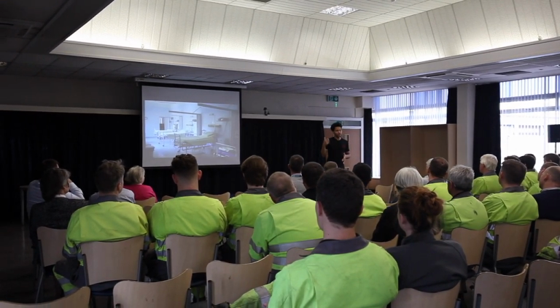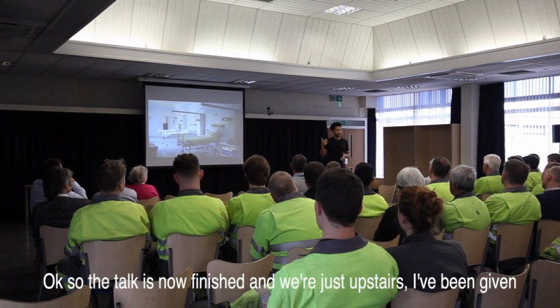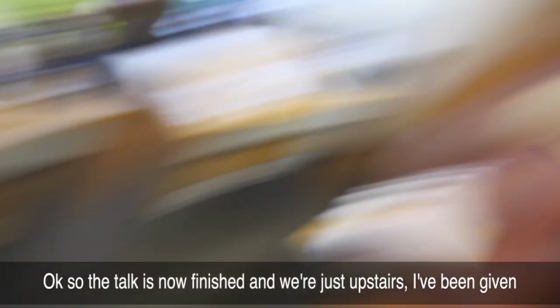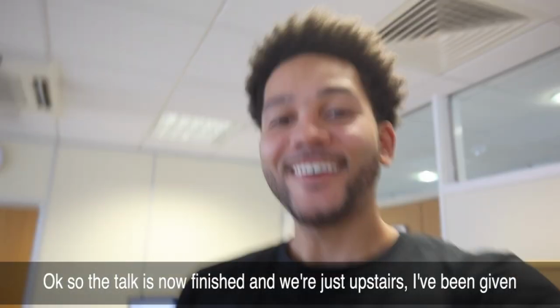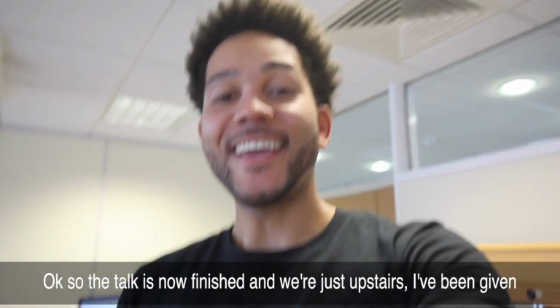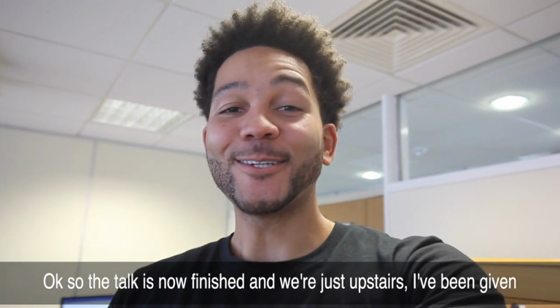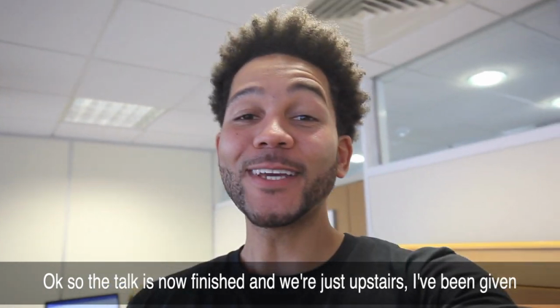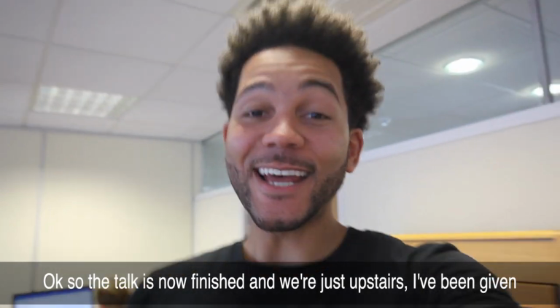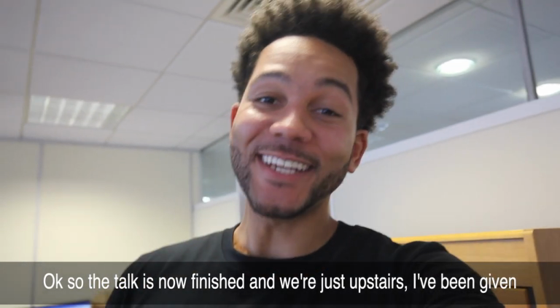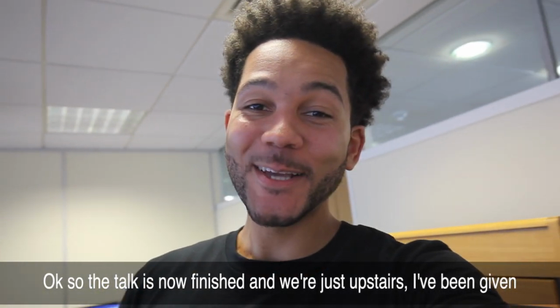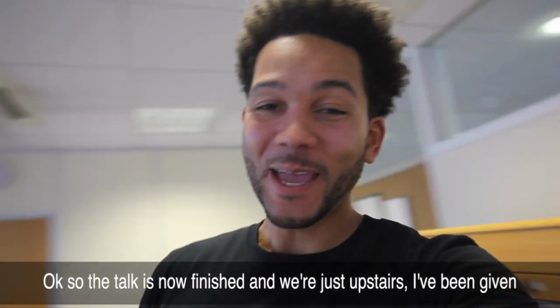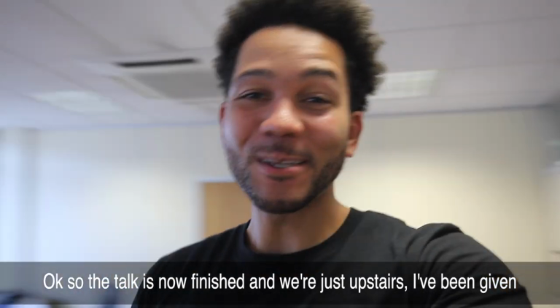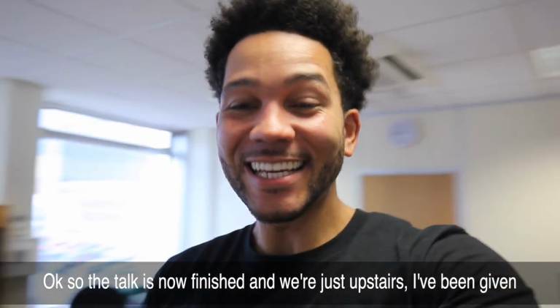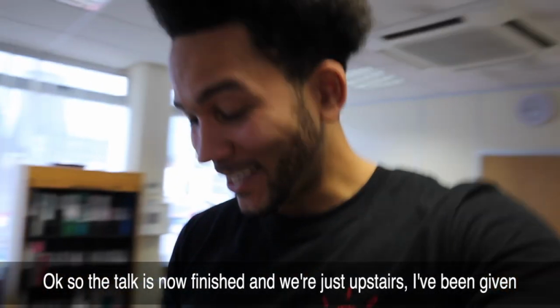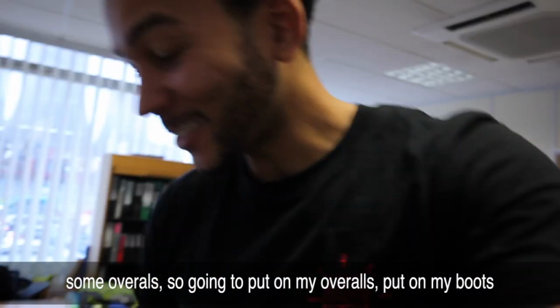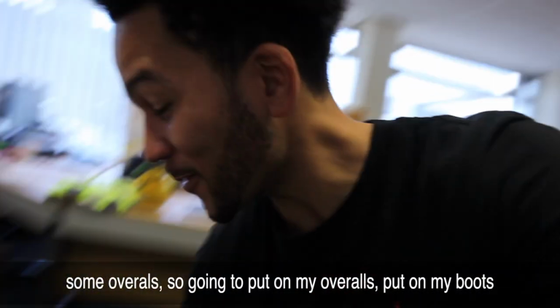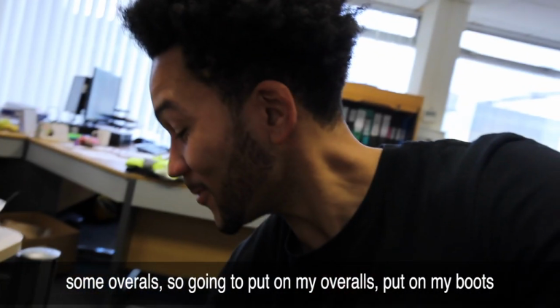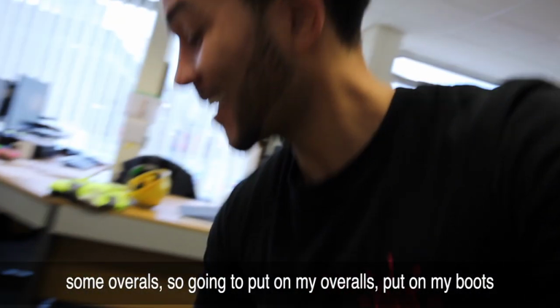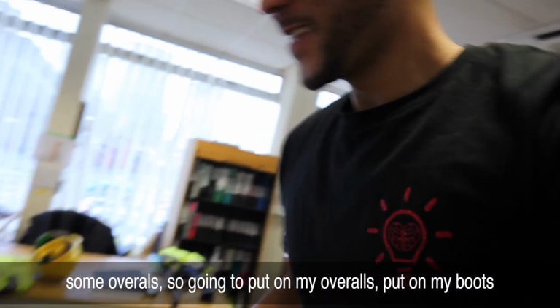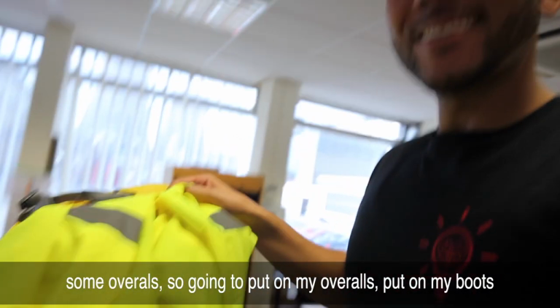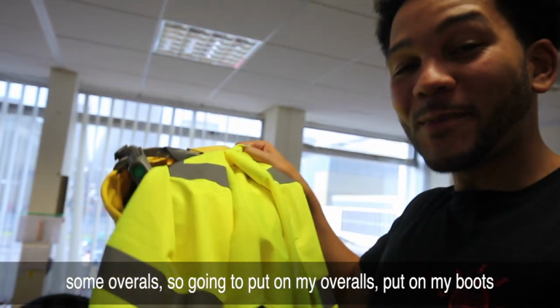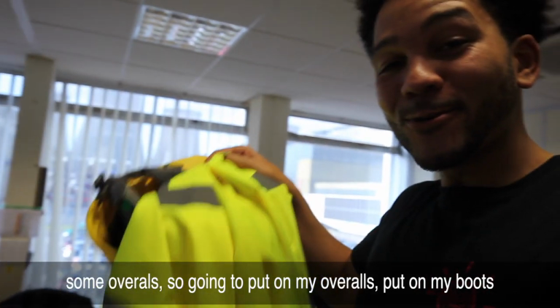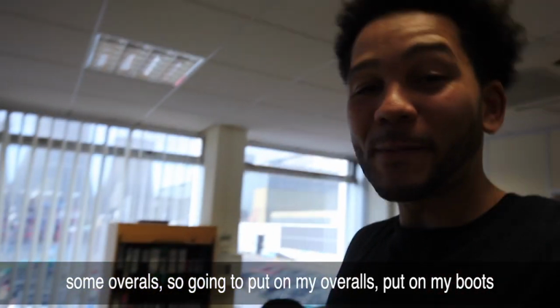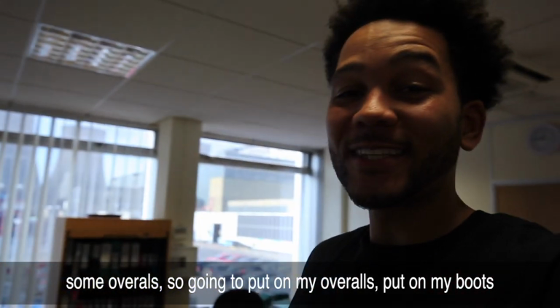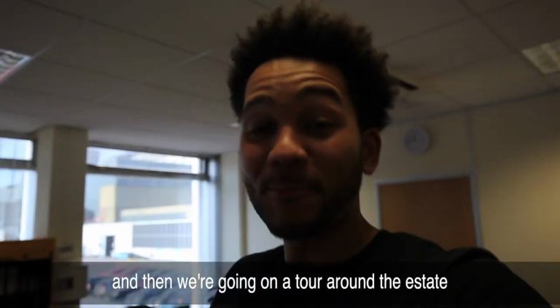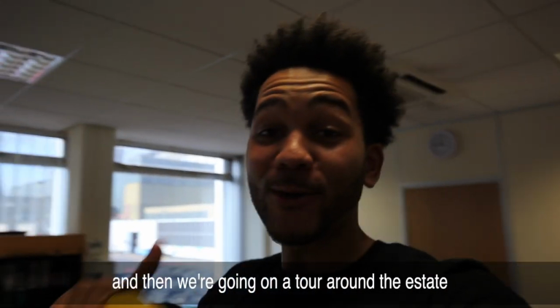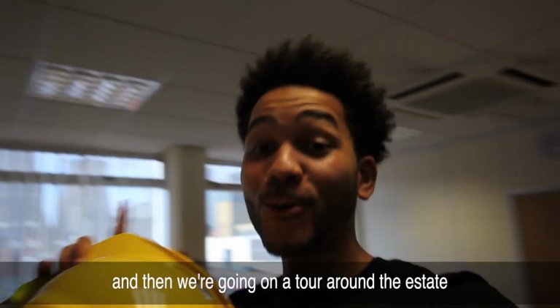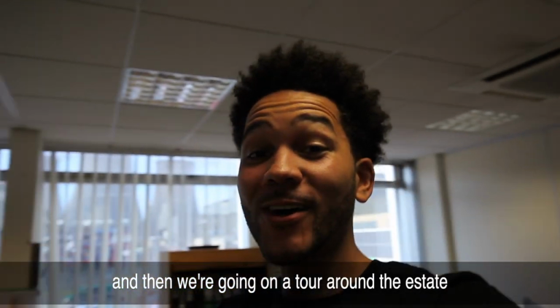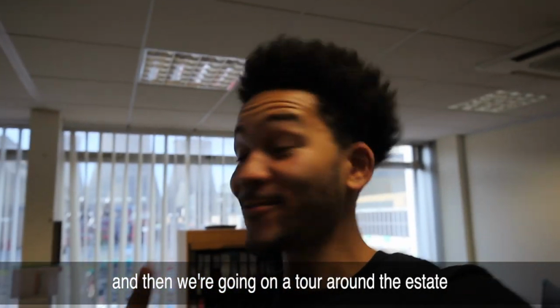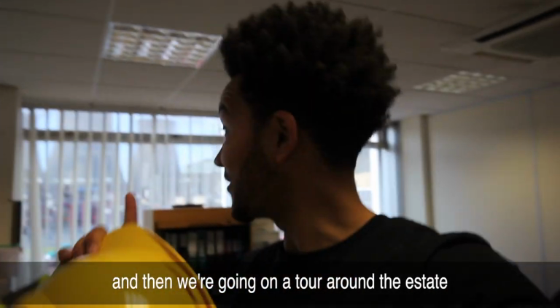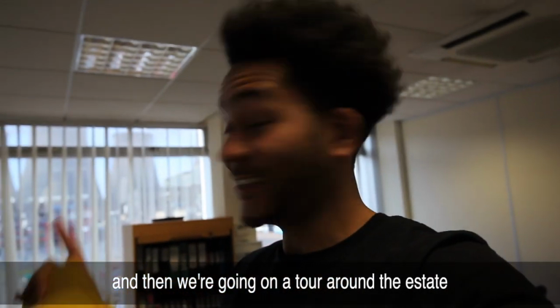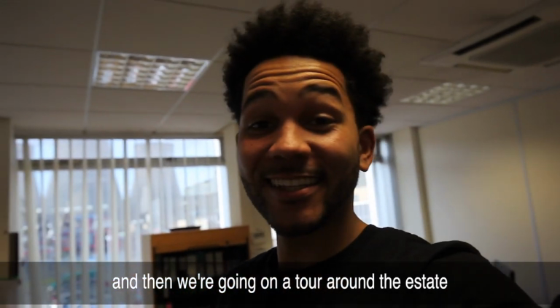The talk is now finished. I've just been upstairs and I've been given some overalls, so I'm going to put my overalls and boots on and then we're going on a tour around the estate.